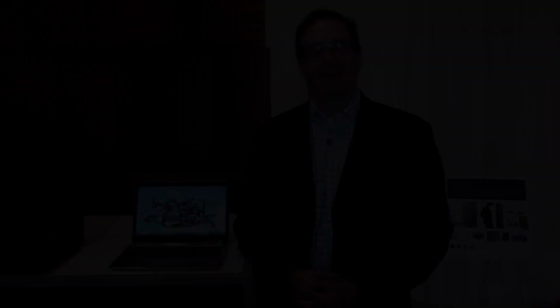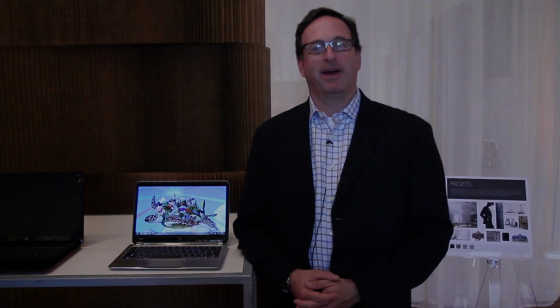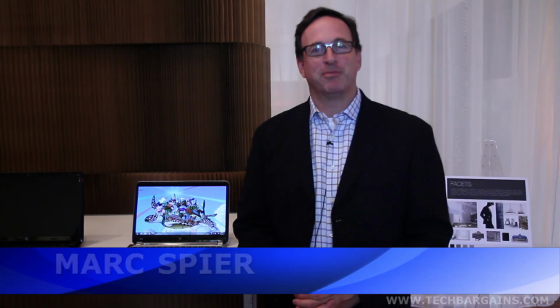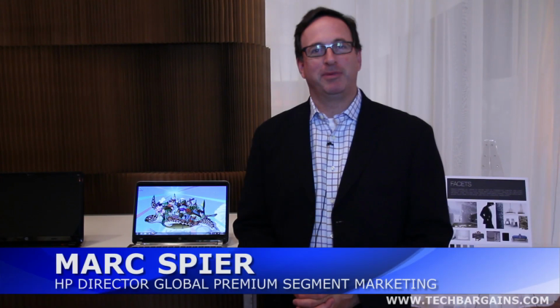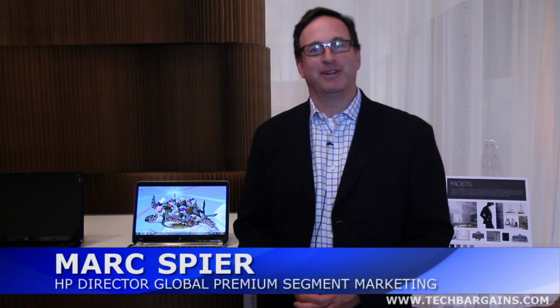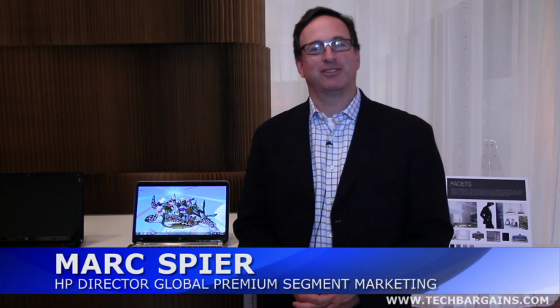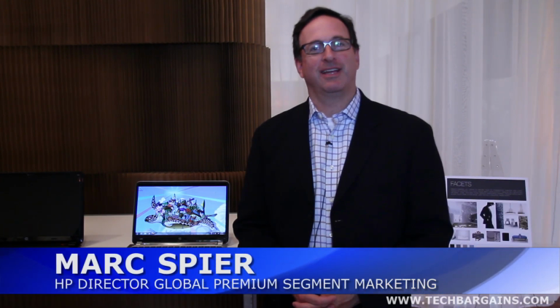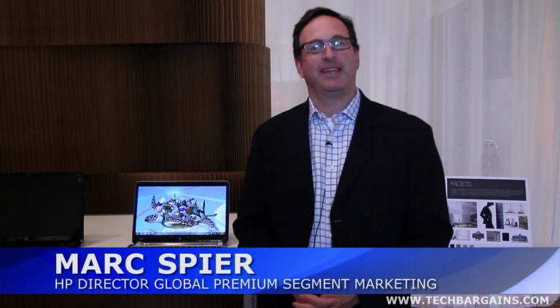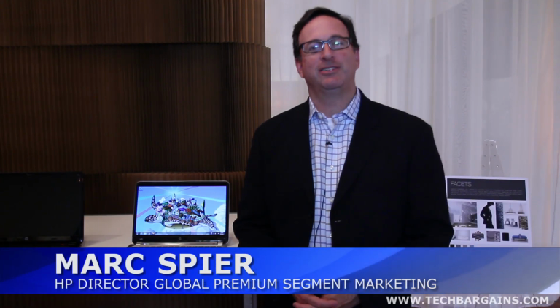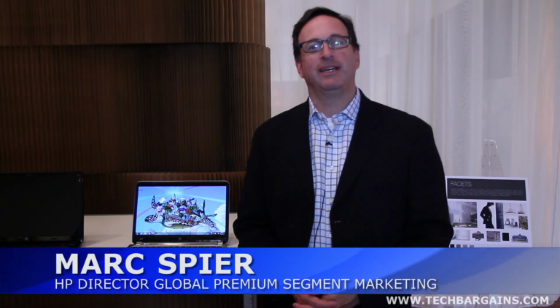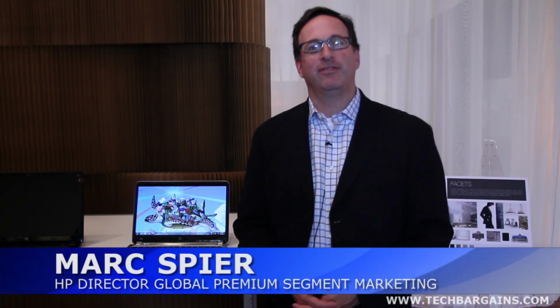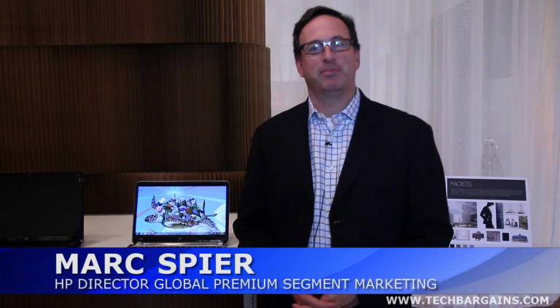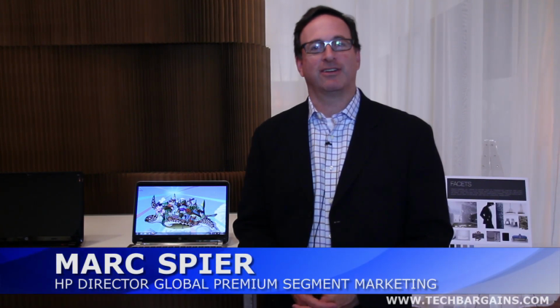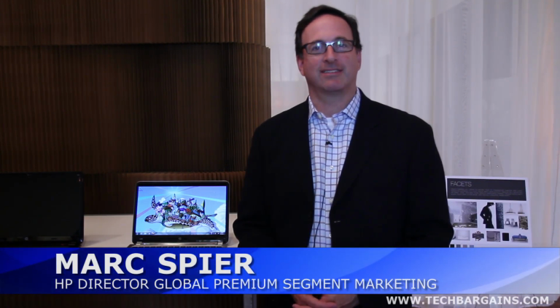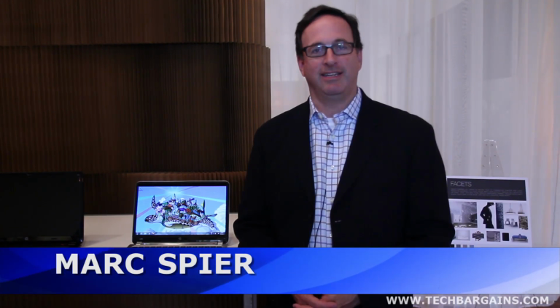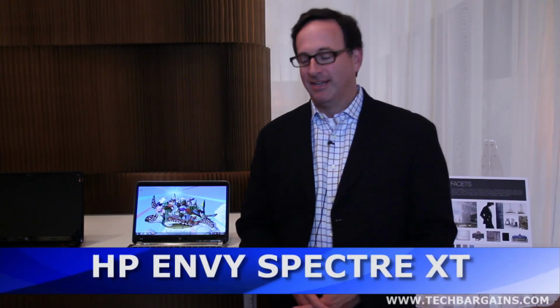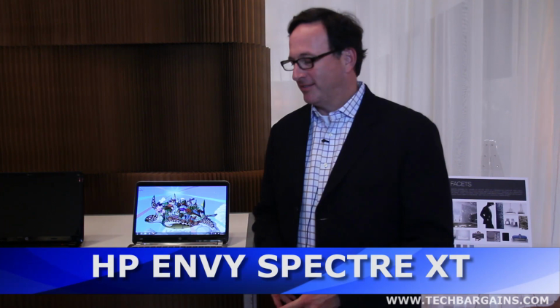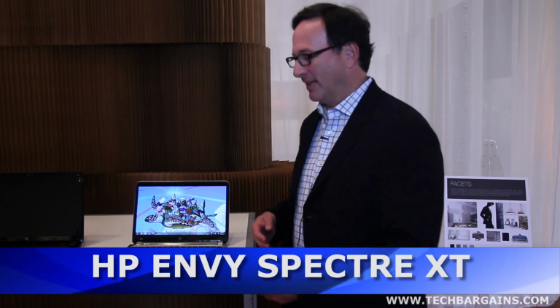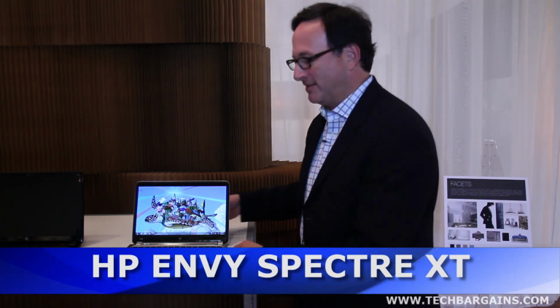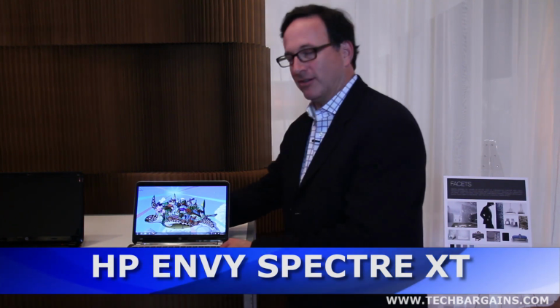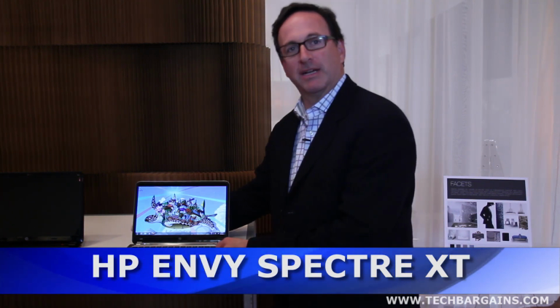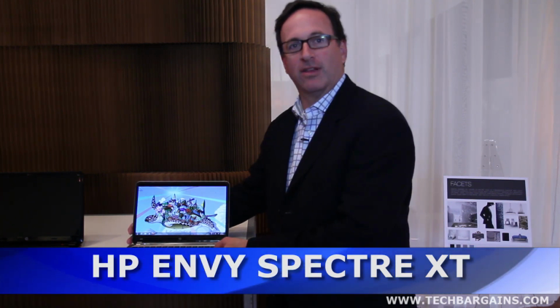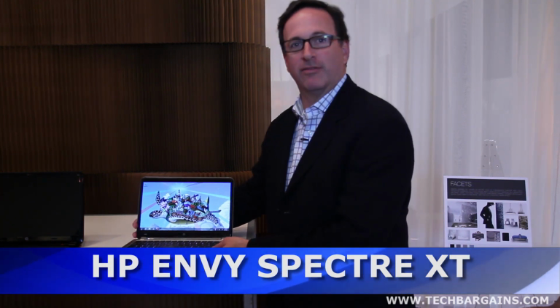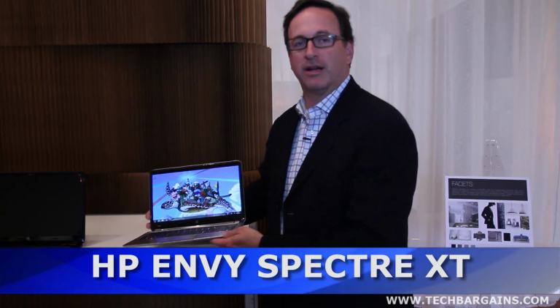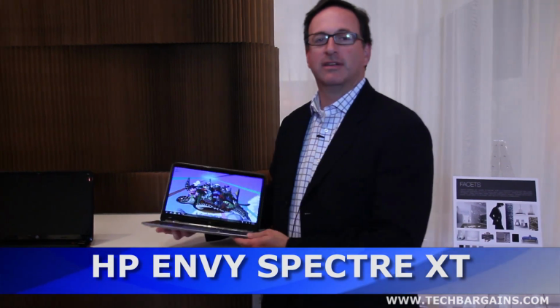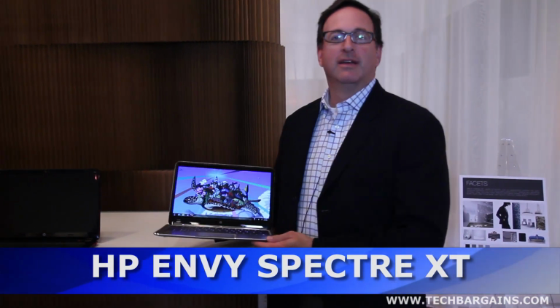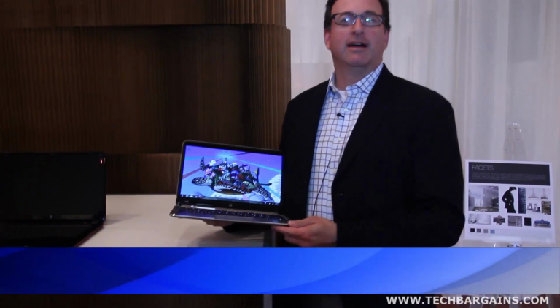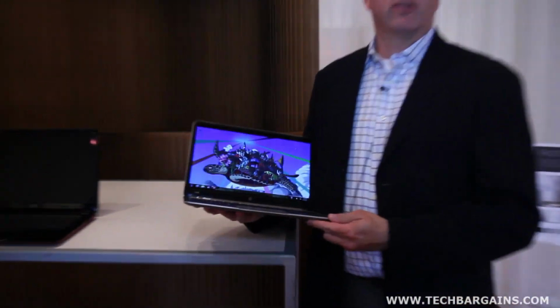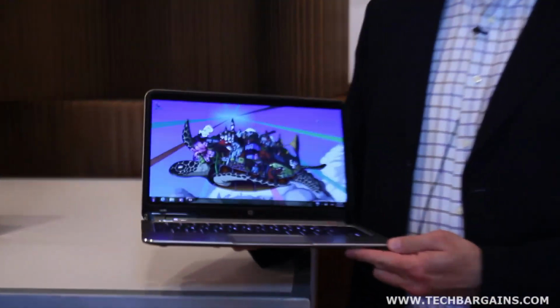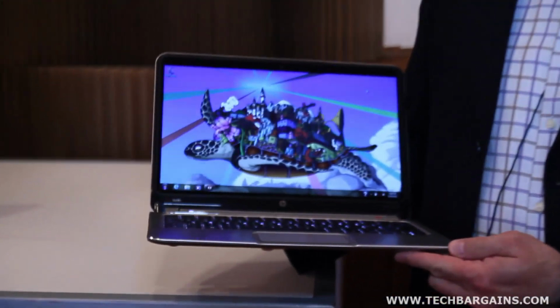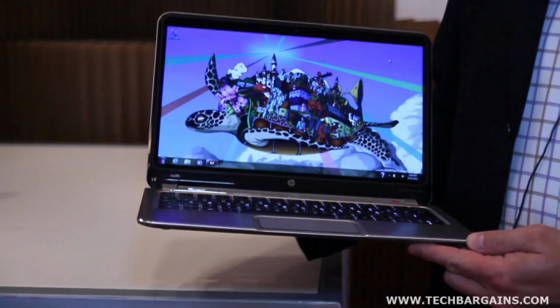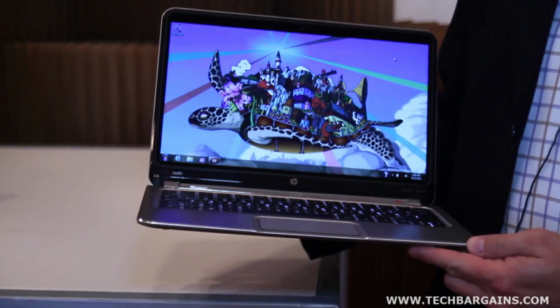Hi, my name is Mark Spear. I'm here to talk to you today about the HP Envy Spectre XT. This is the latest in our Spectre line of products, and it's also our premium ultrabook.